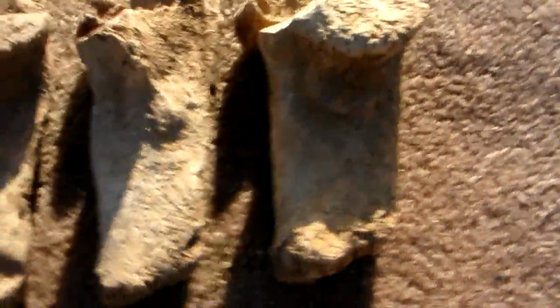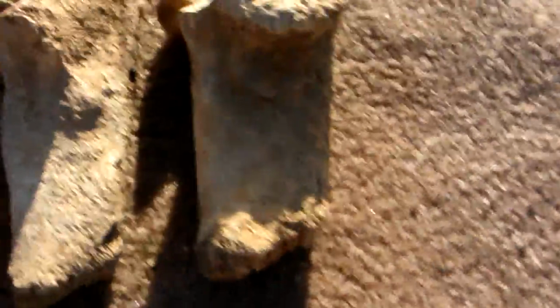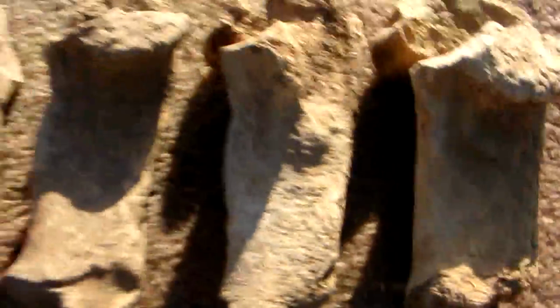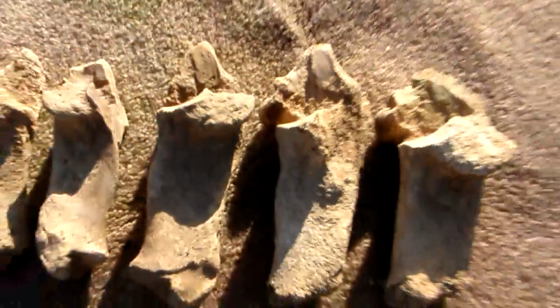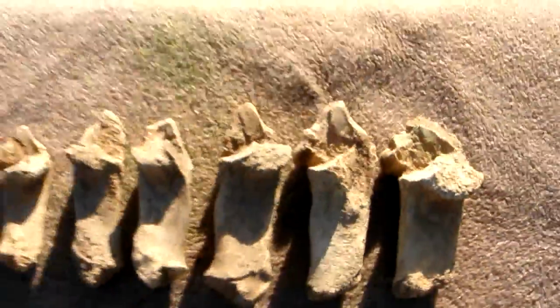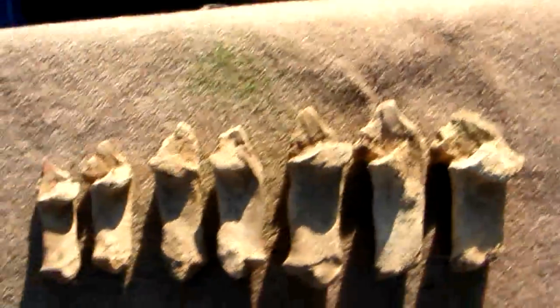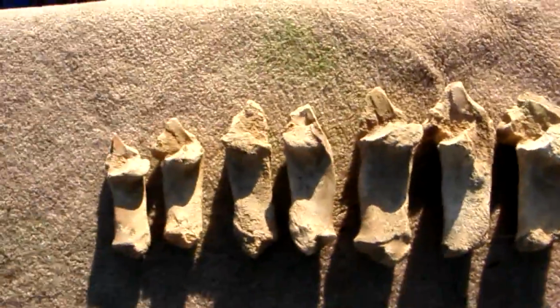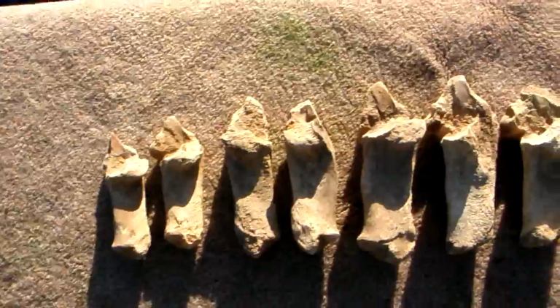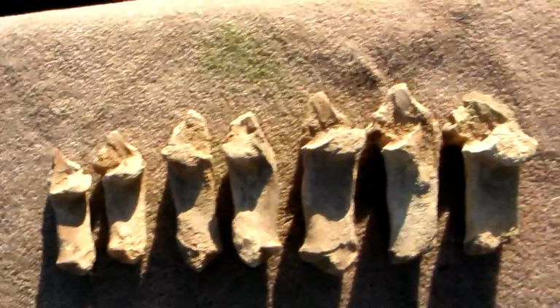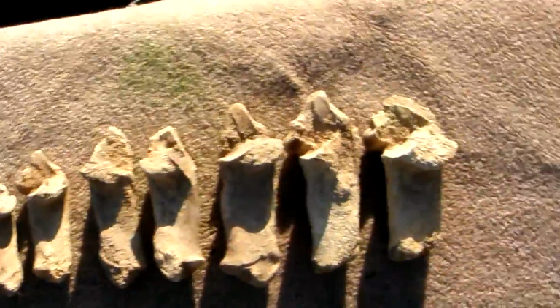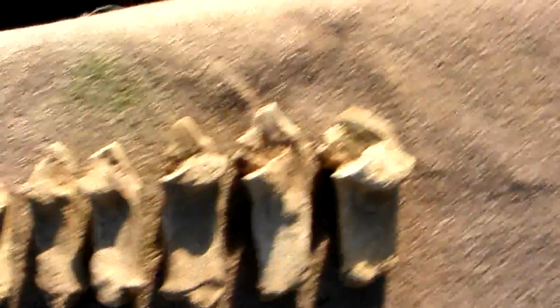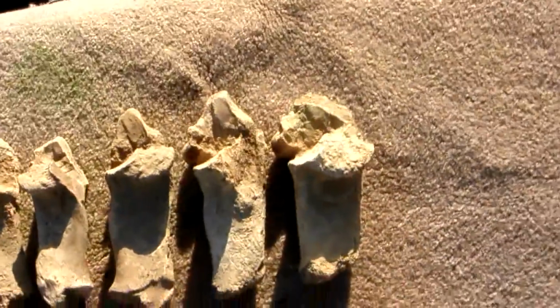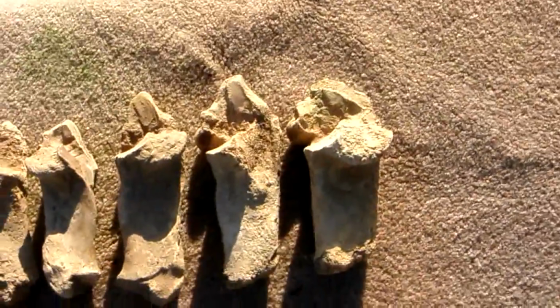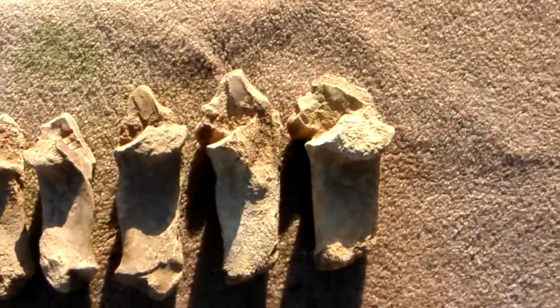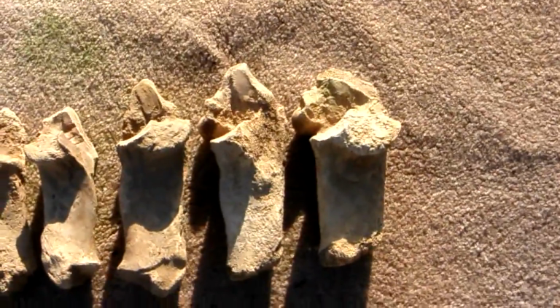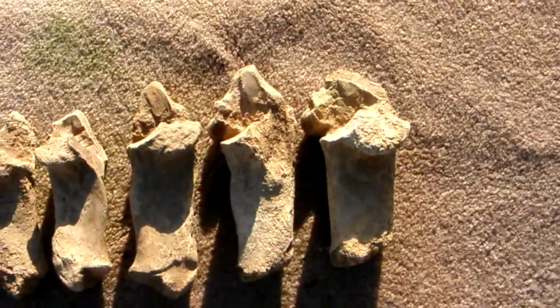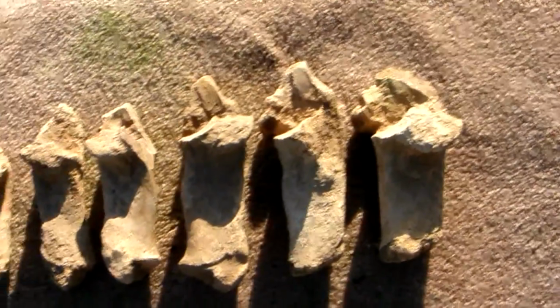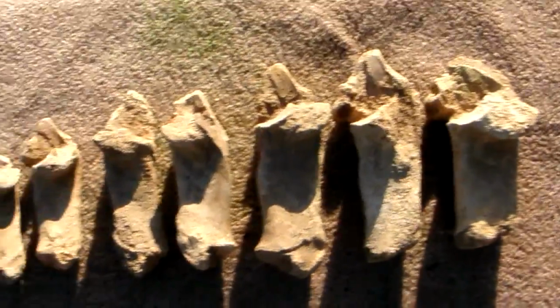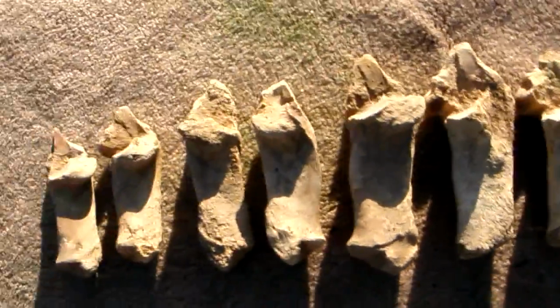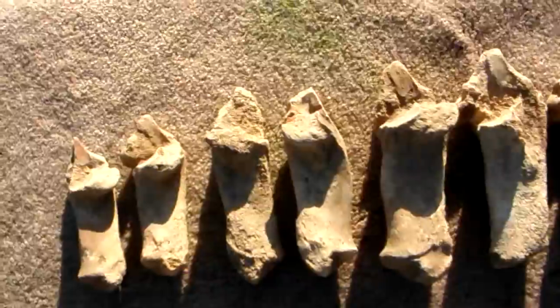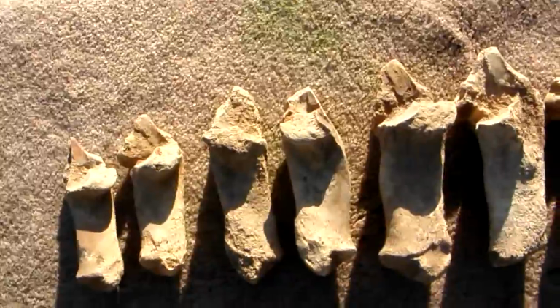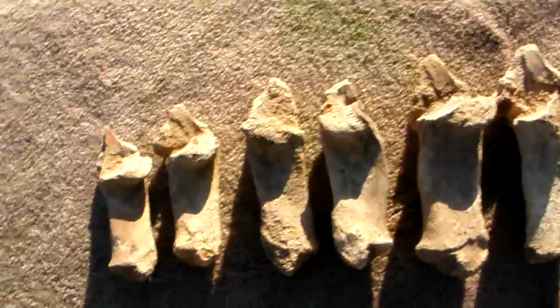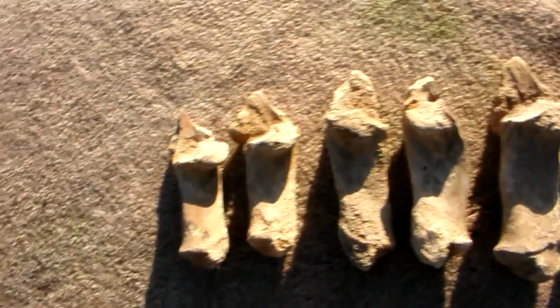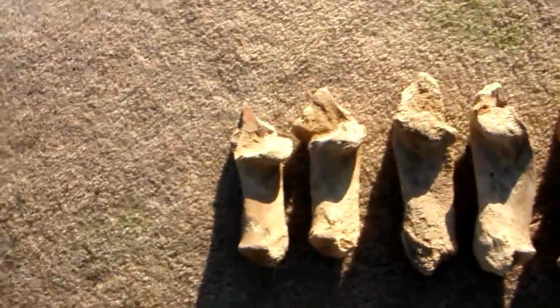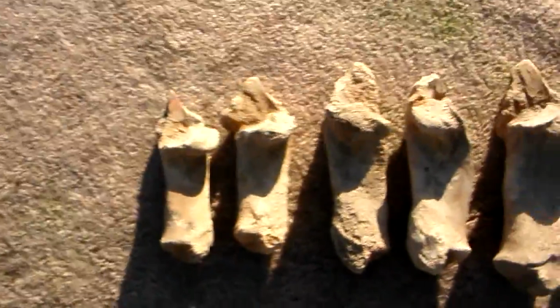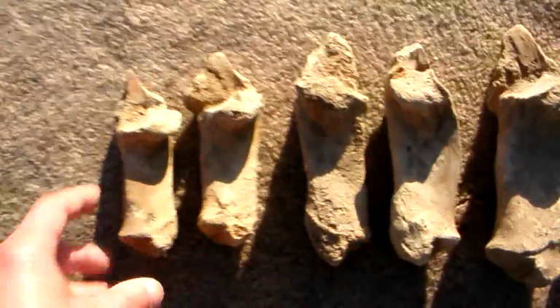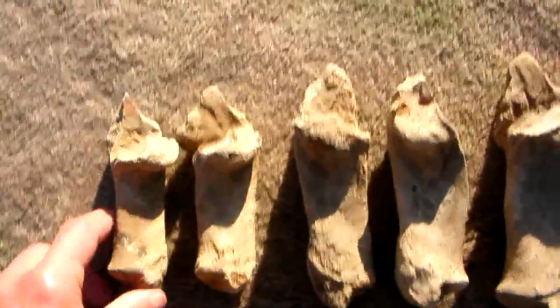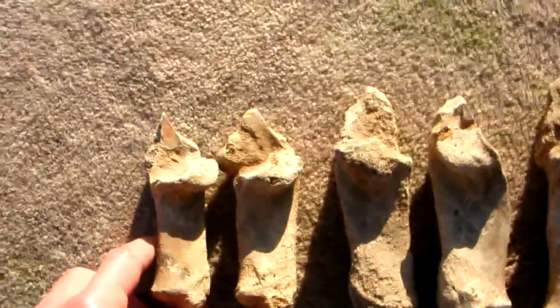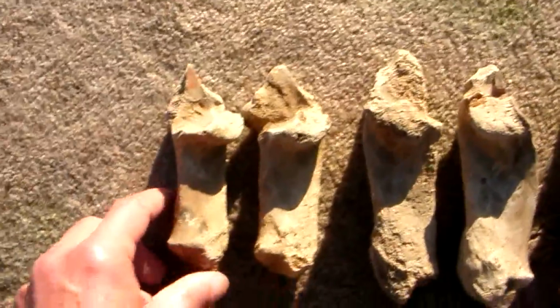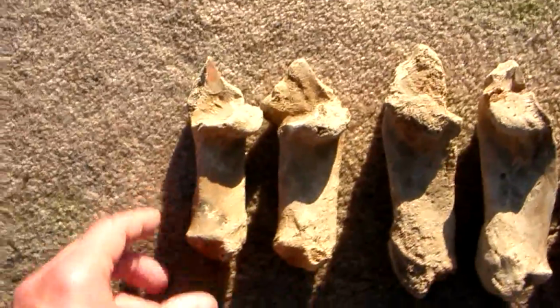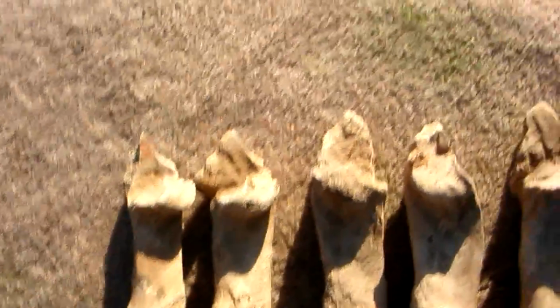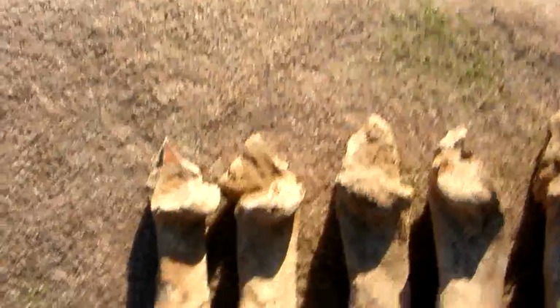I've laid them out in order. You can see the first two are identical in size, those two are the same, and these two small ones are also the same size.